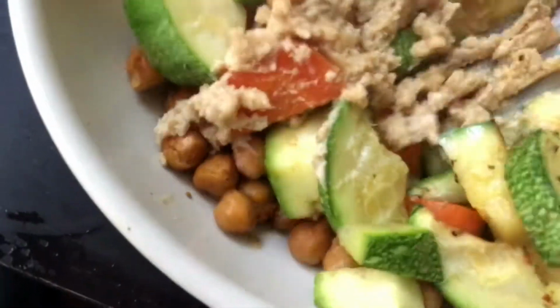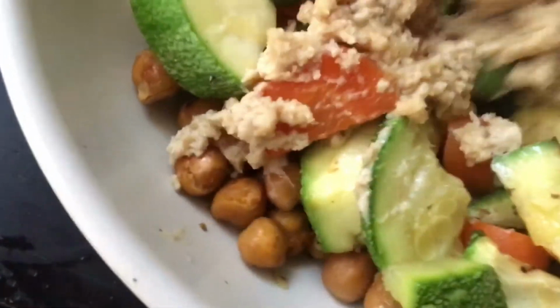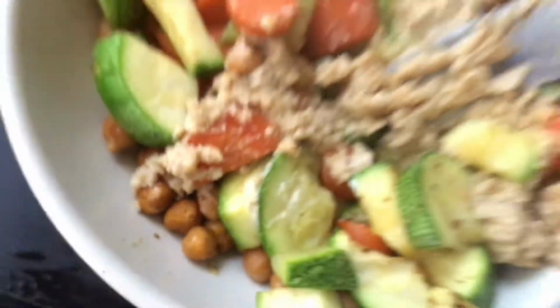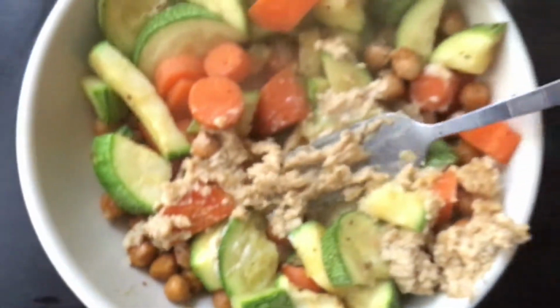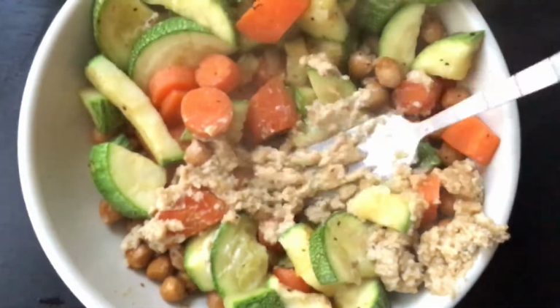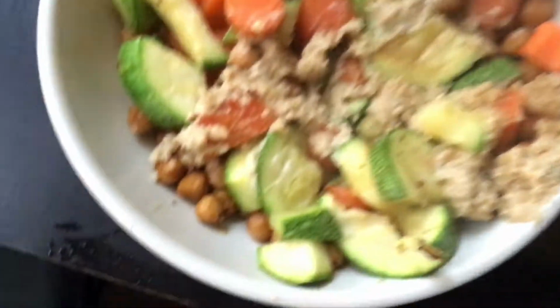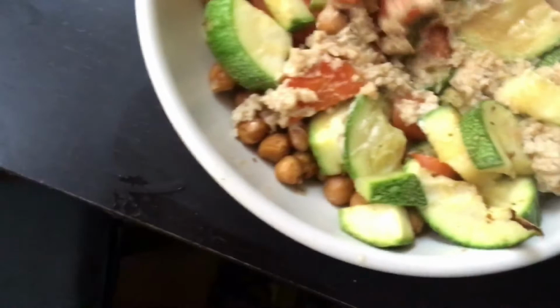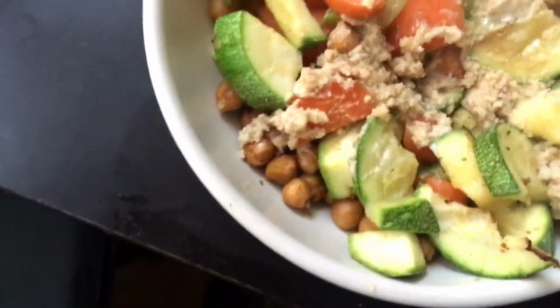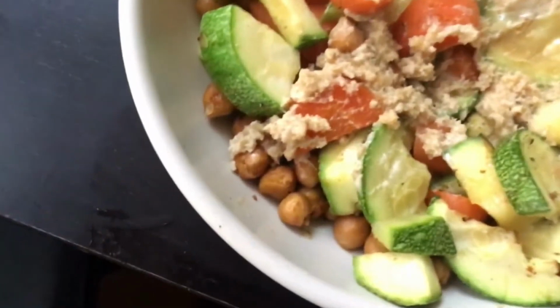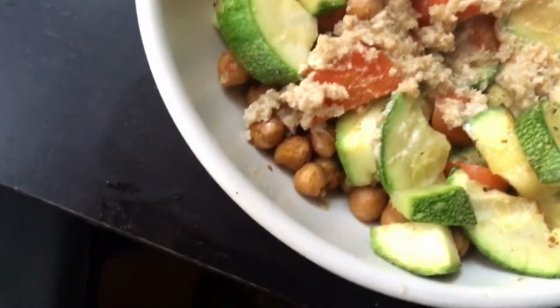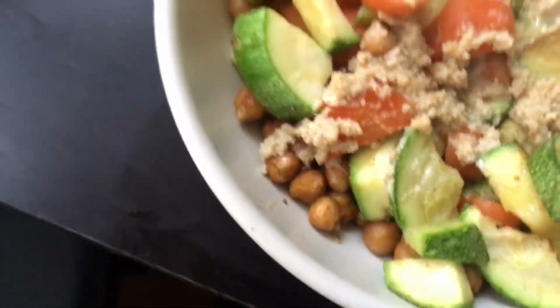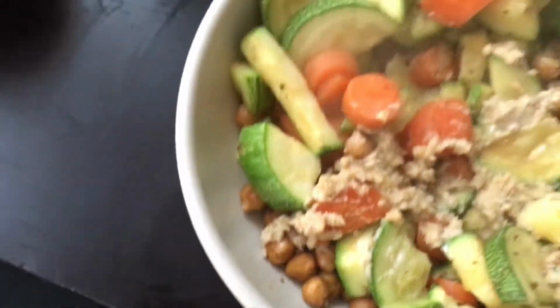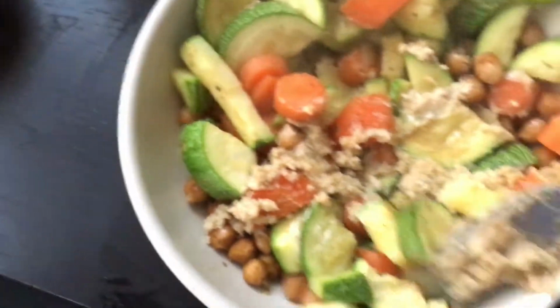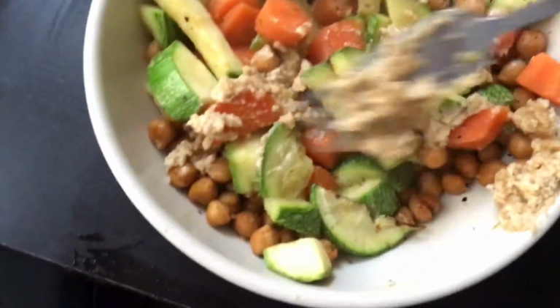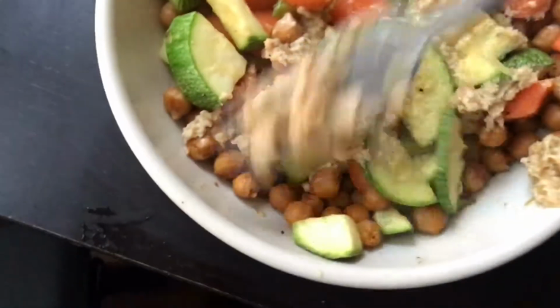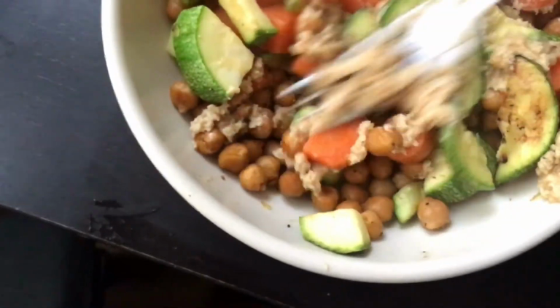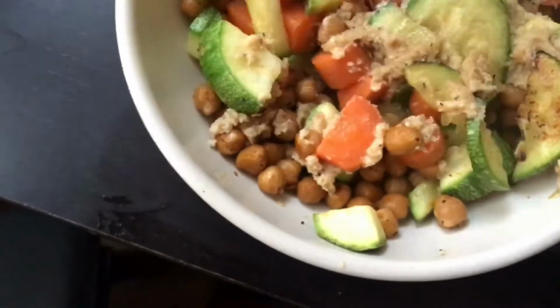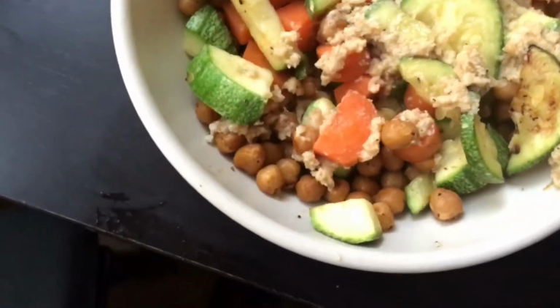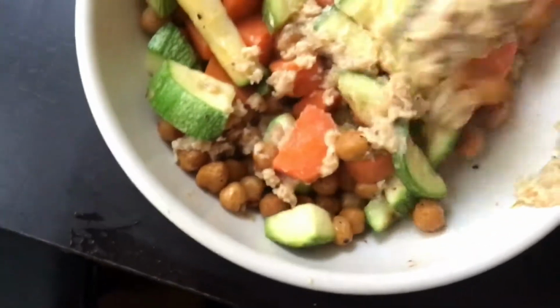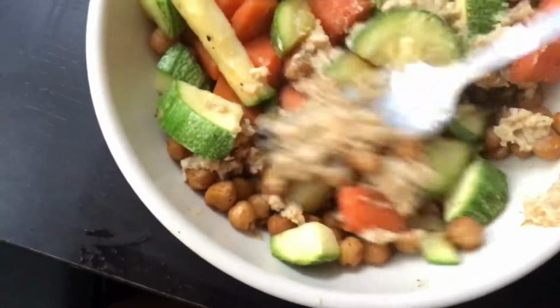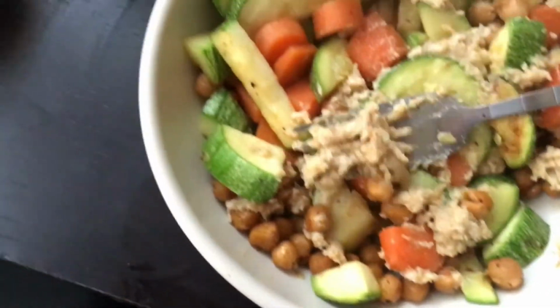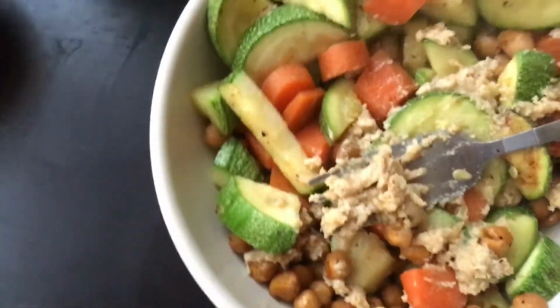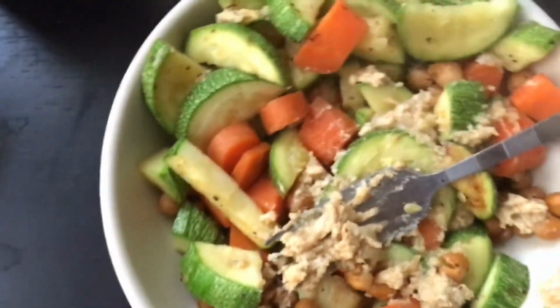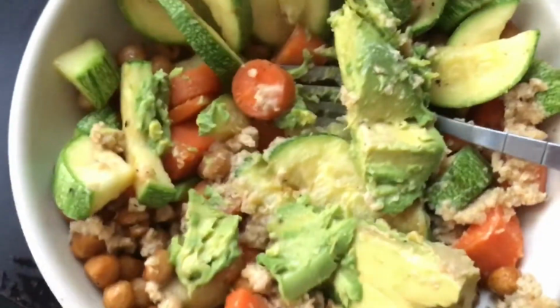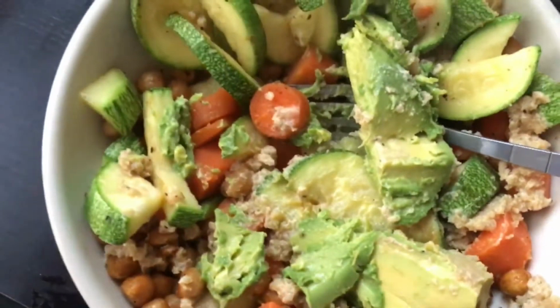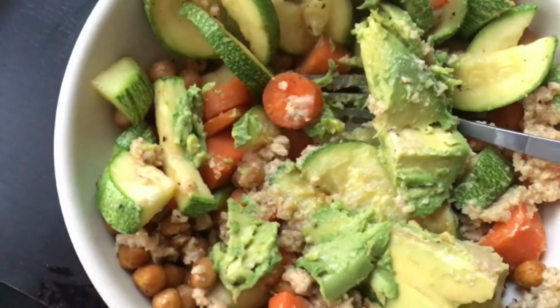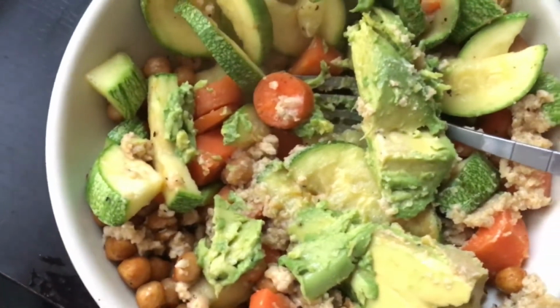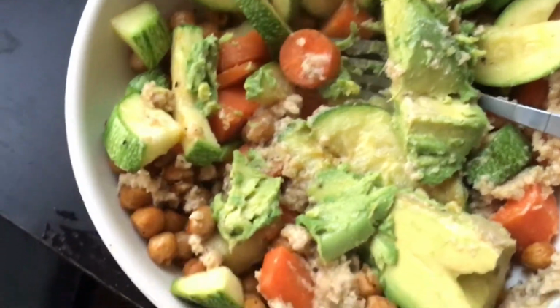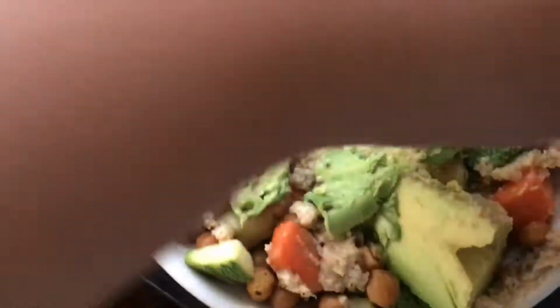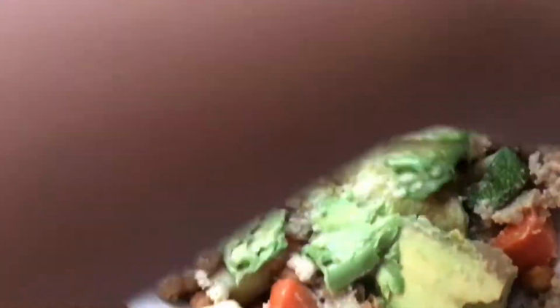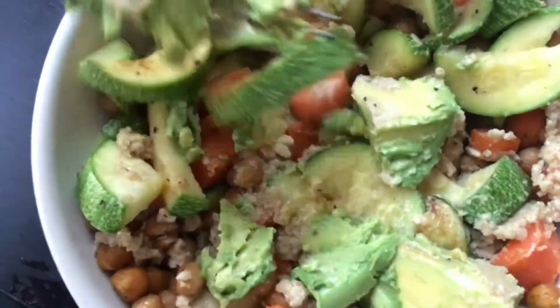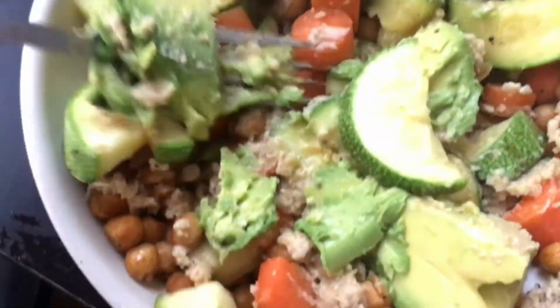It's gonna become sauce — that's good though. I also added like half an avocado.